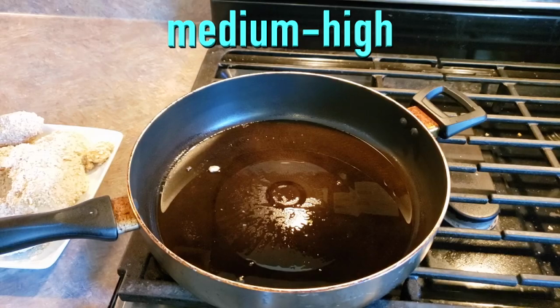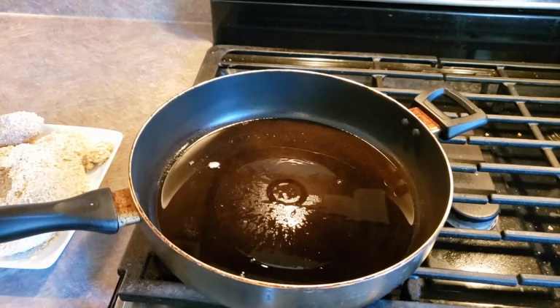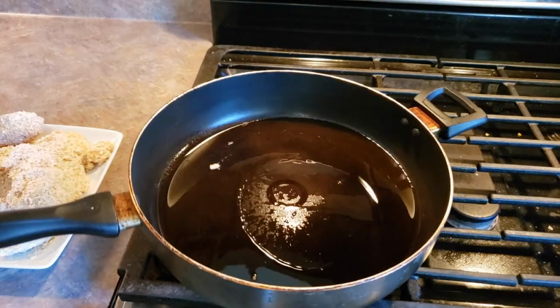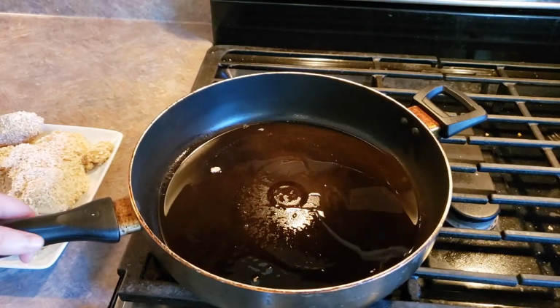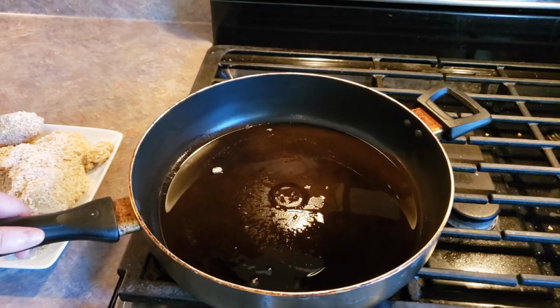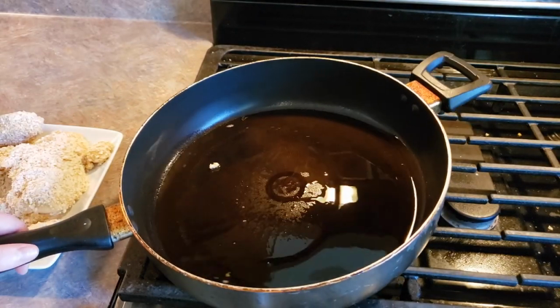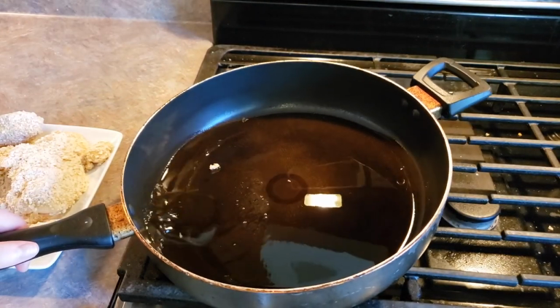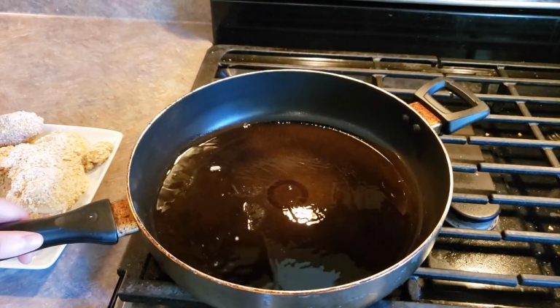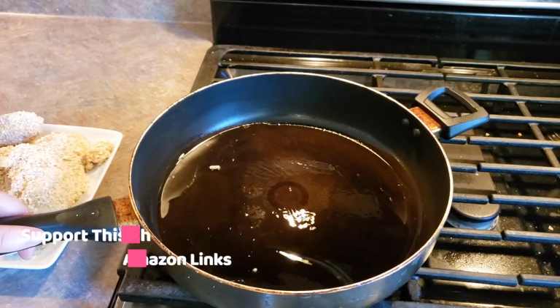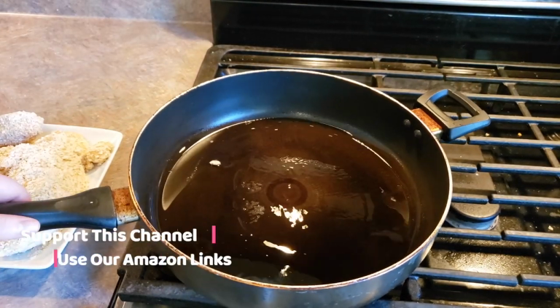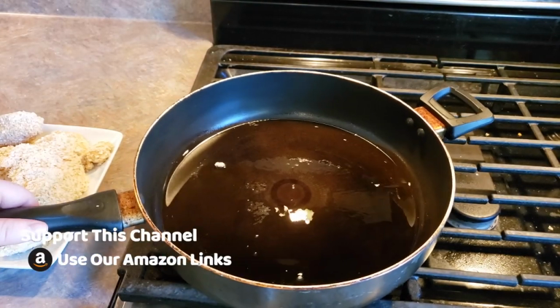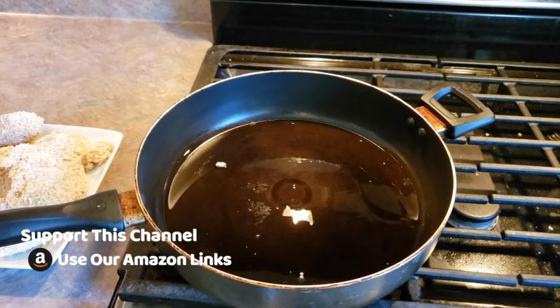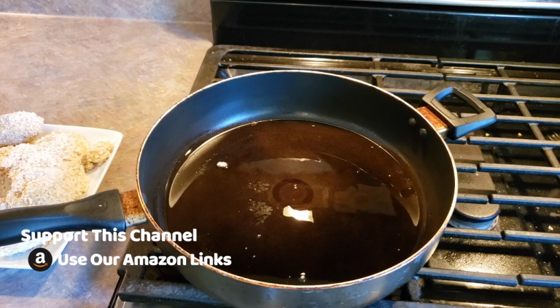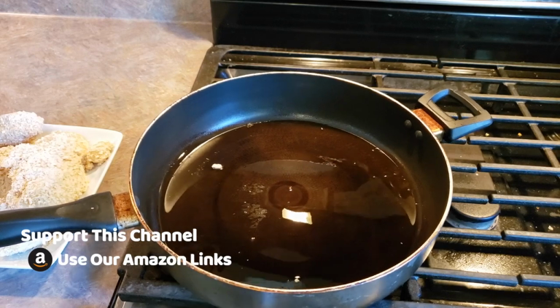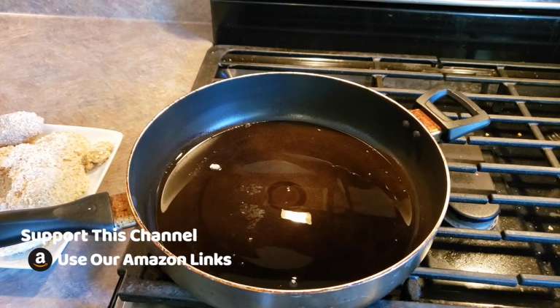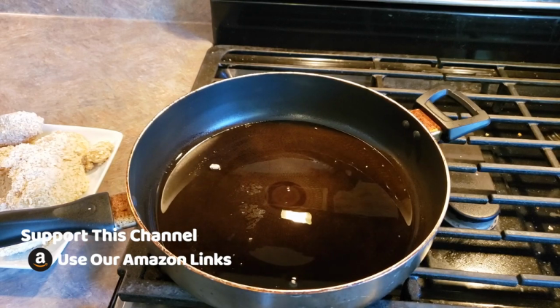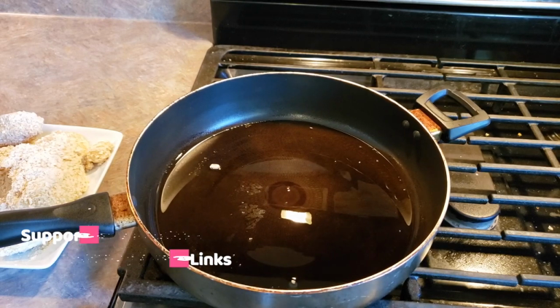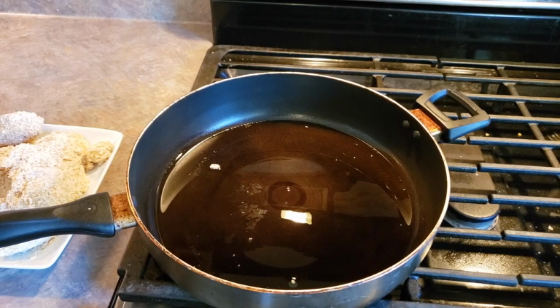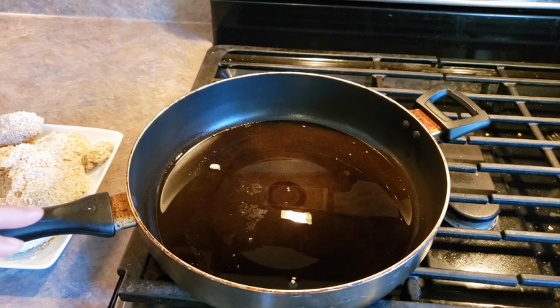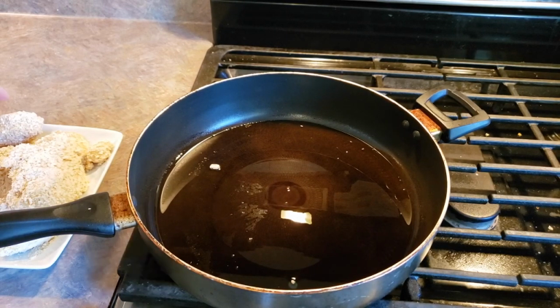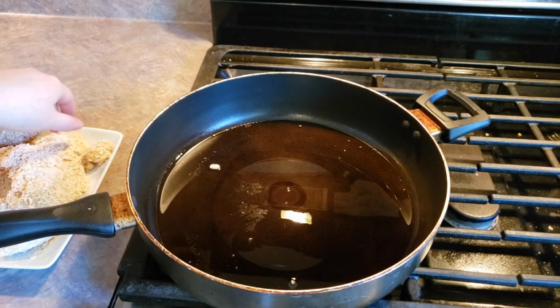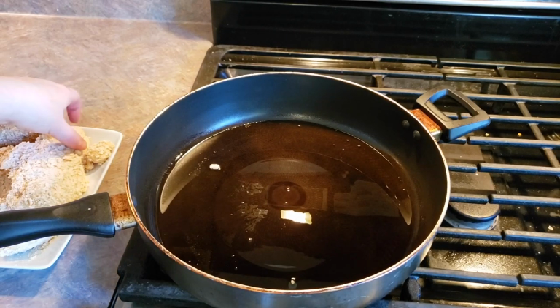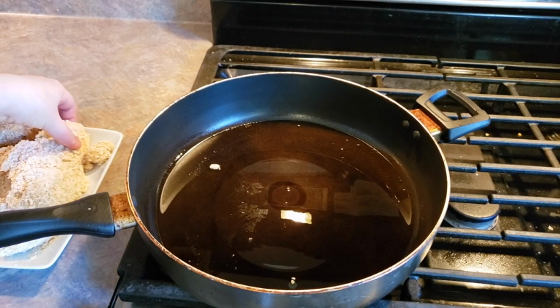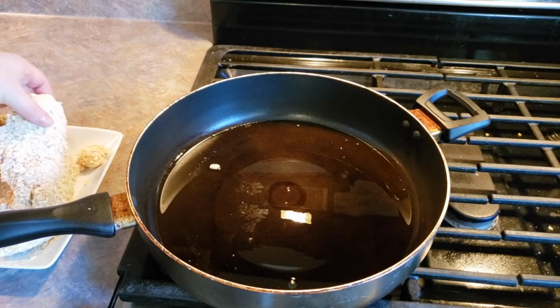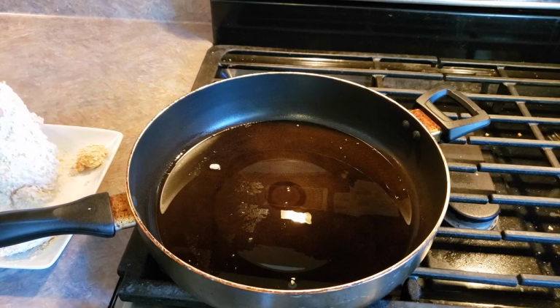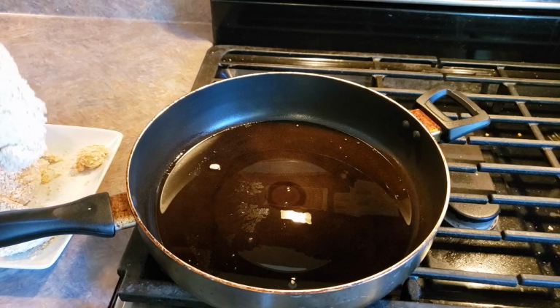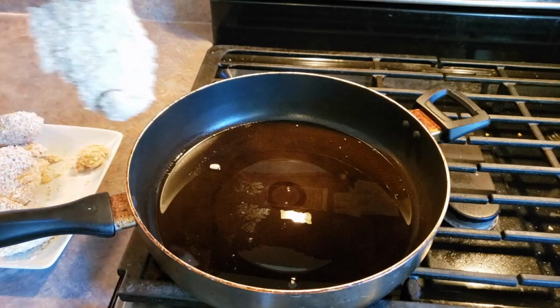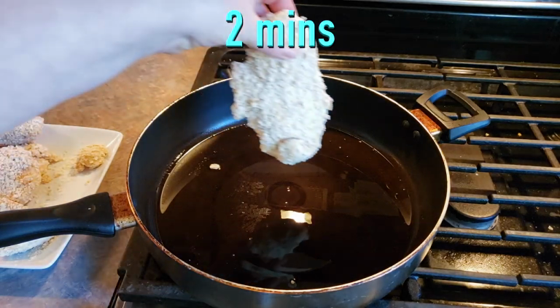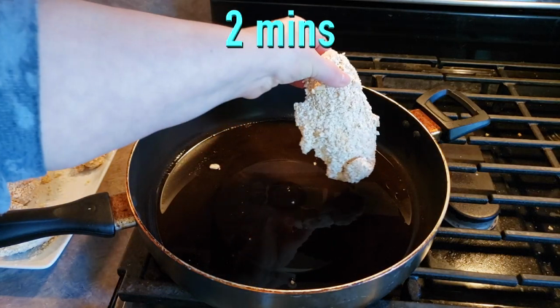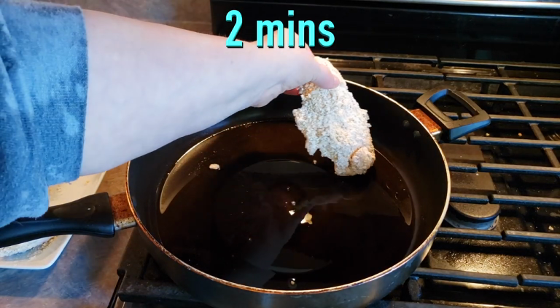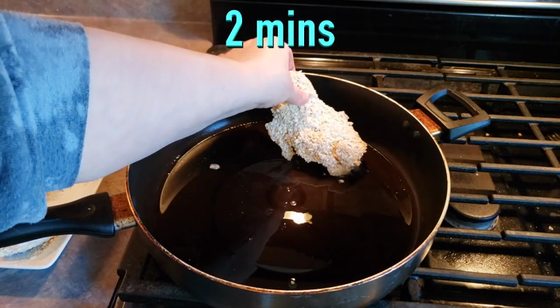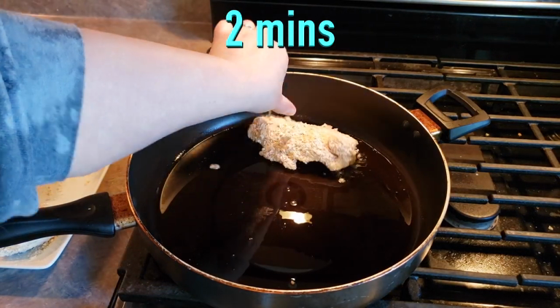I dropped a couple little pieces of breading in there to see if it's sizzling, and it seems to be heated up enough. So we're going to go ahead and put our chicken pieces in. You just don't want any of them touching, and we're going to cook these for two minutes on each side.